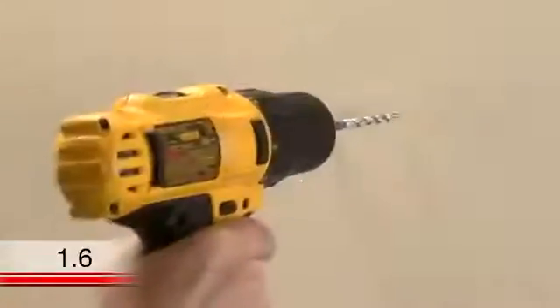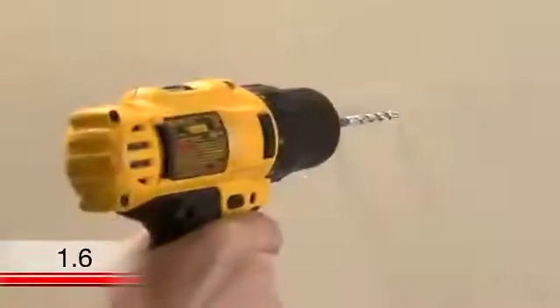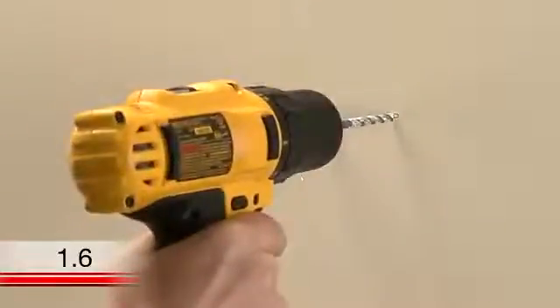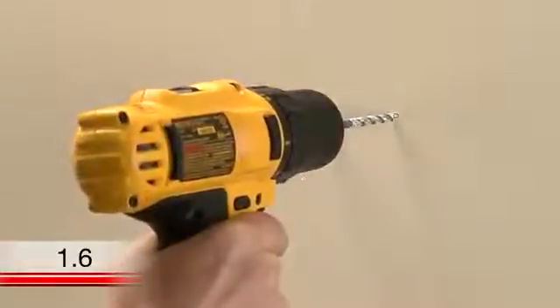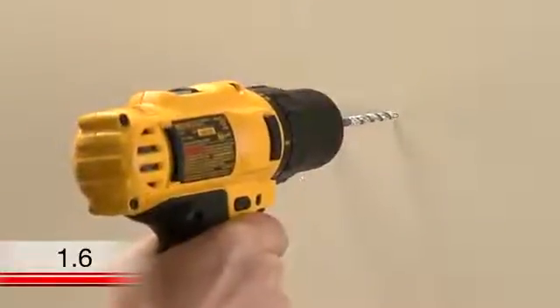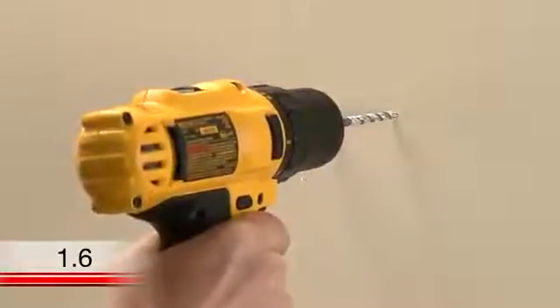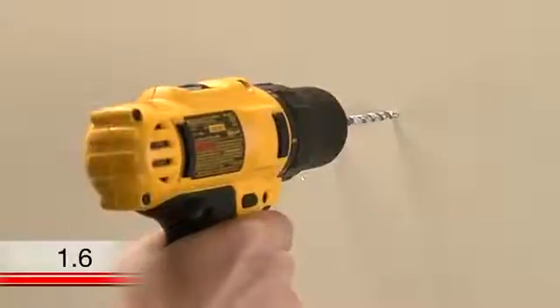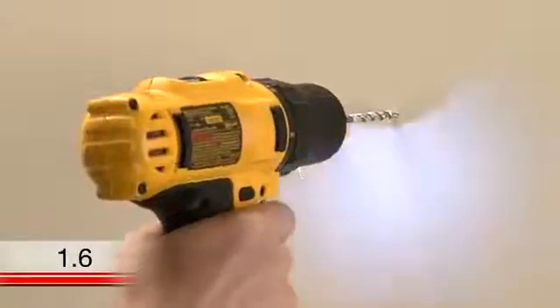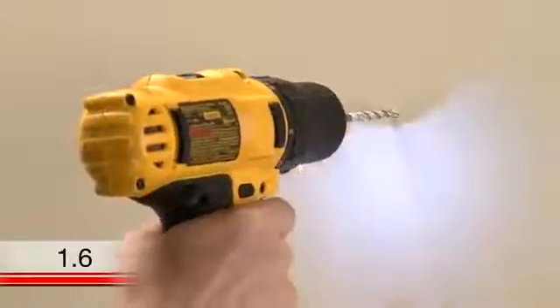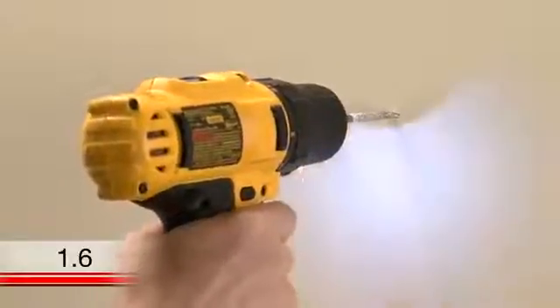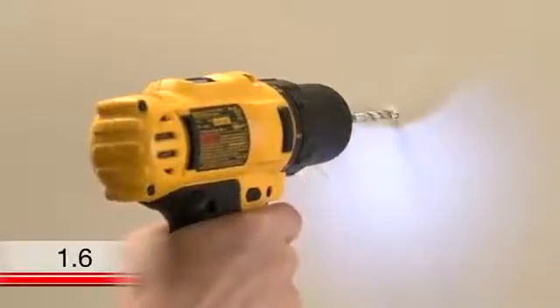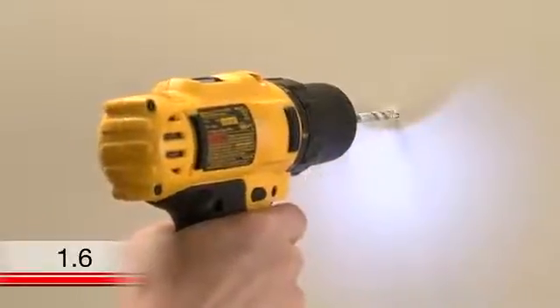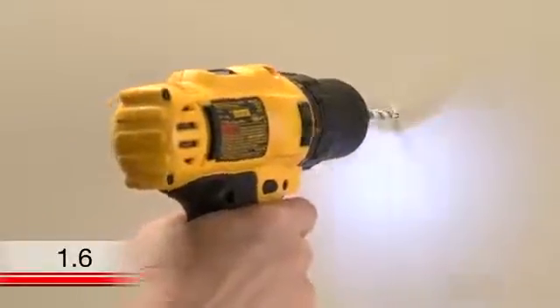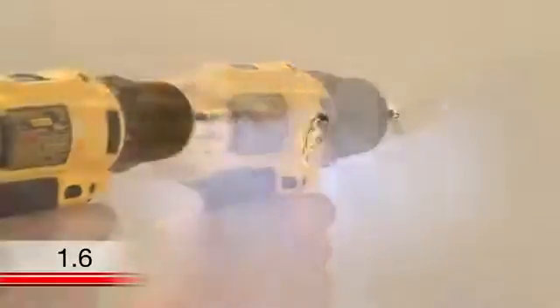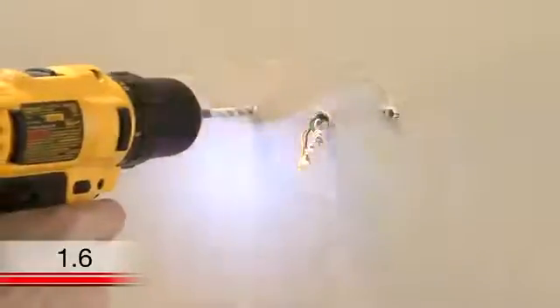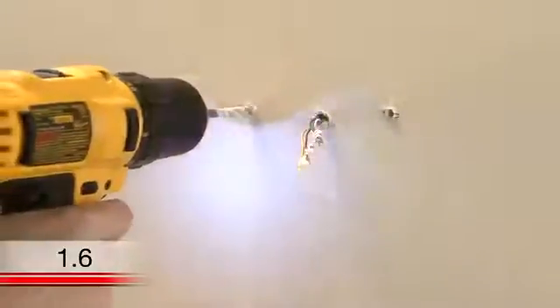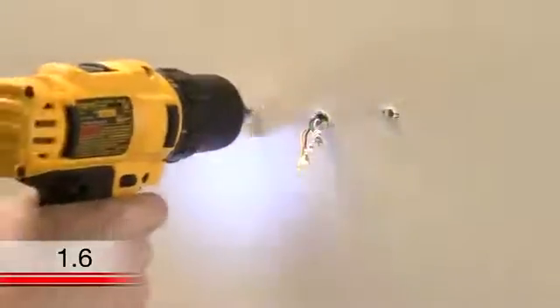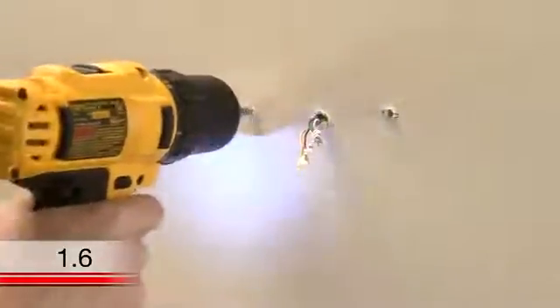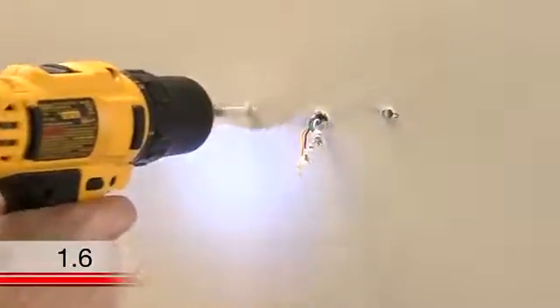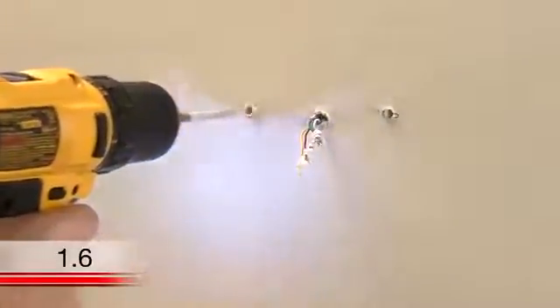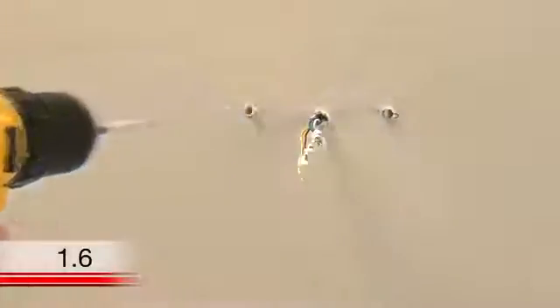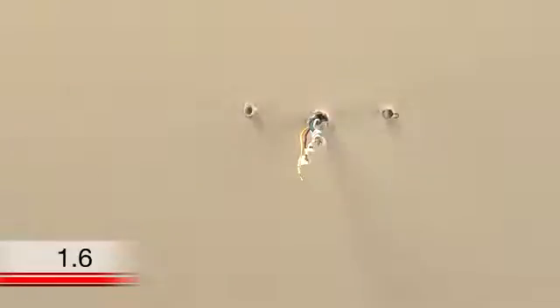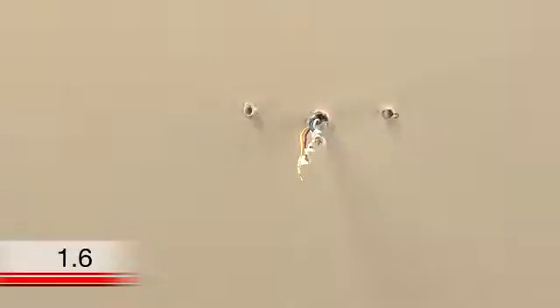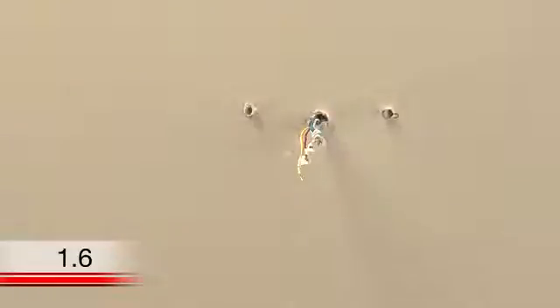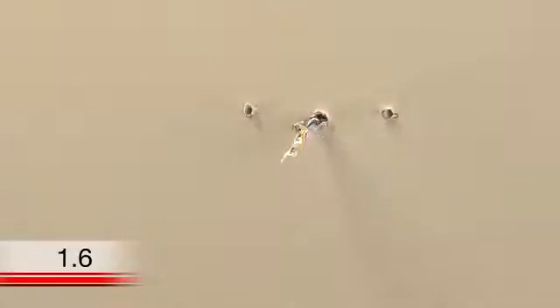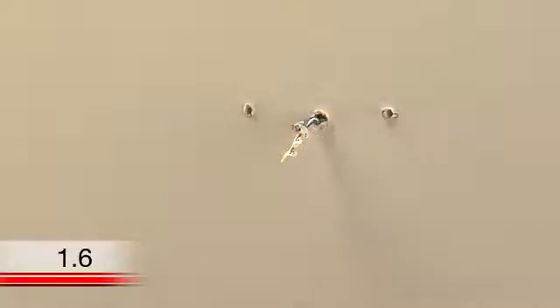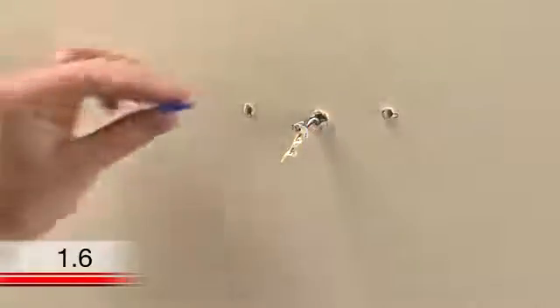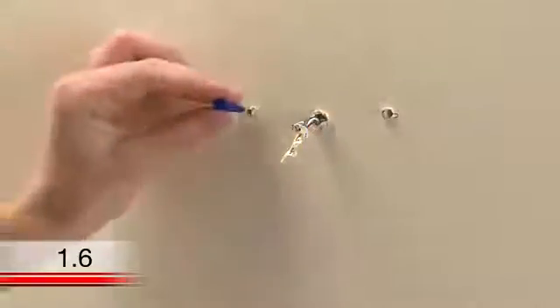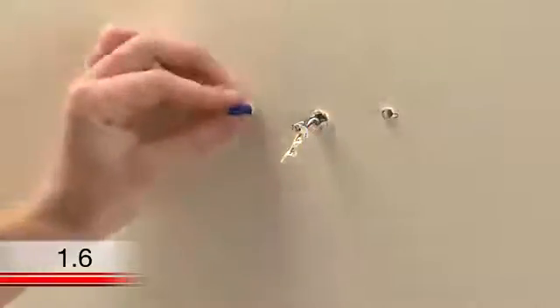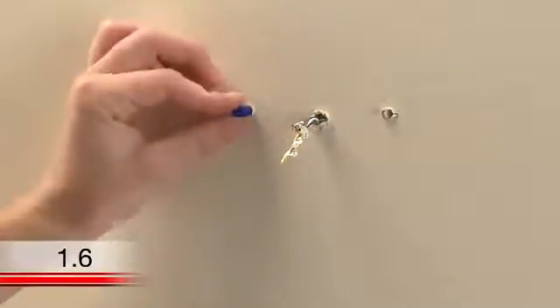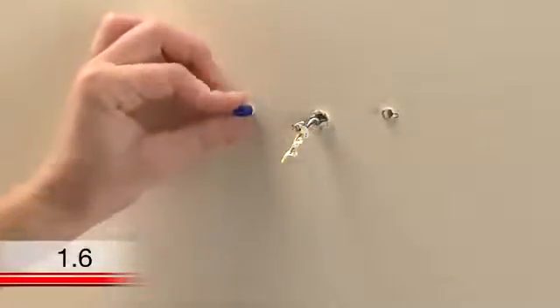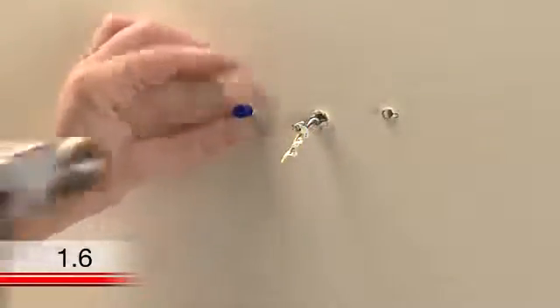If you are mounting the thermostat on drywall or plaster, use the drill bit indicated in your user guide. Once you have pilot holes, use a hammer to tap the anchors into the pilot holes.